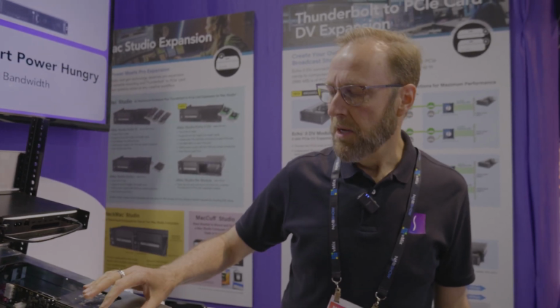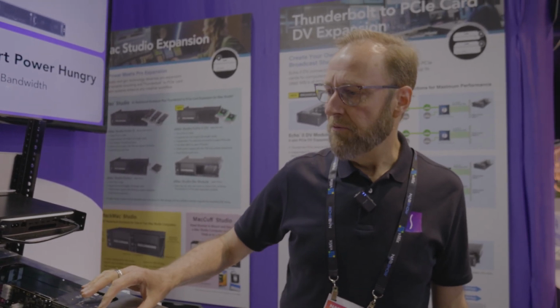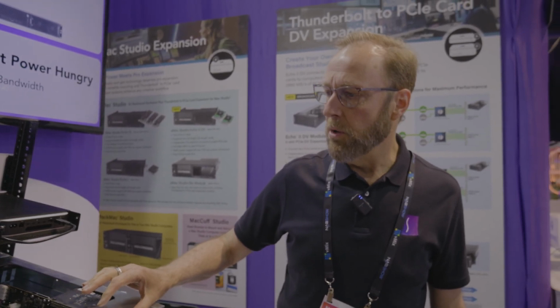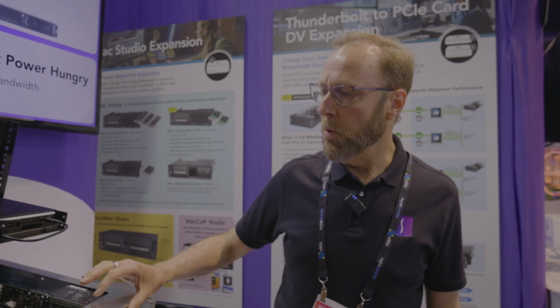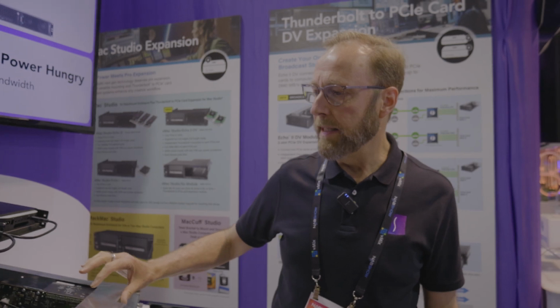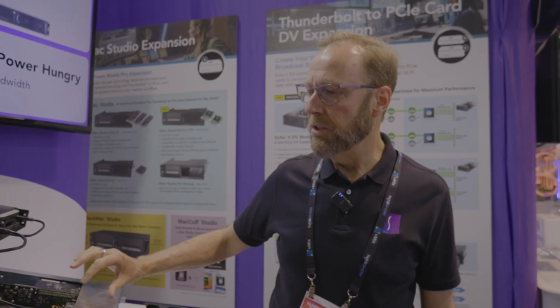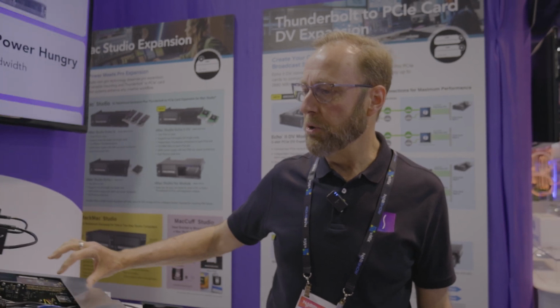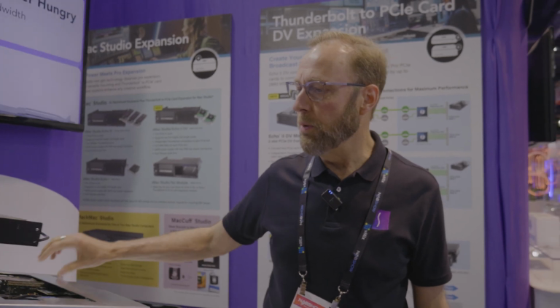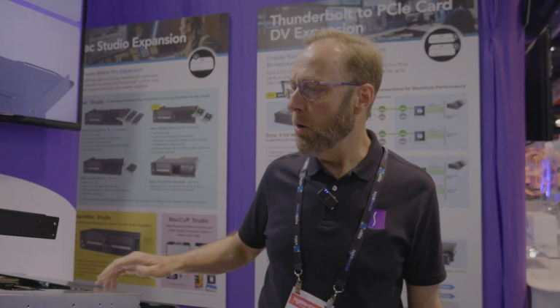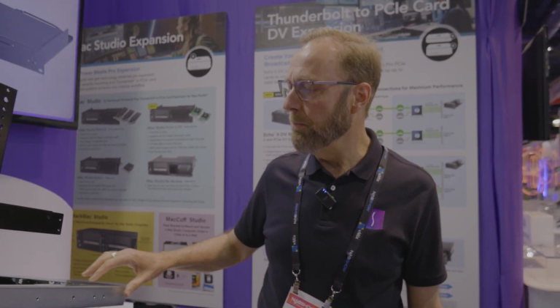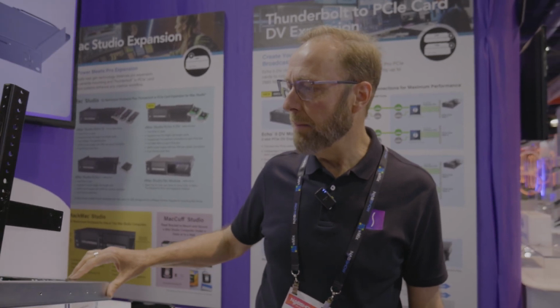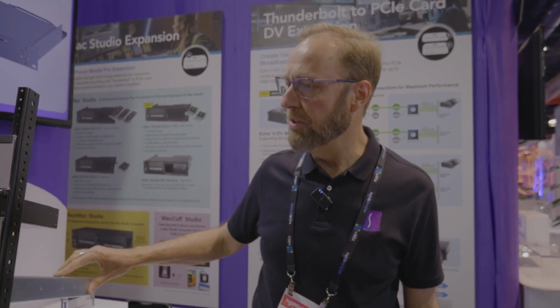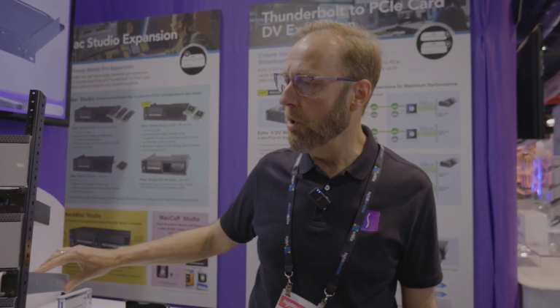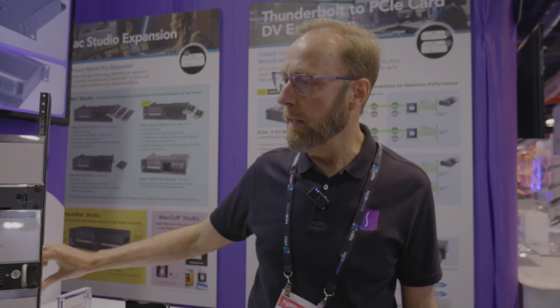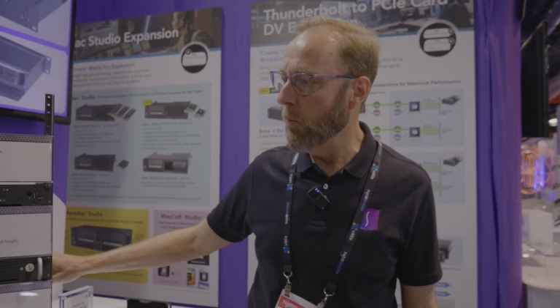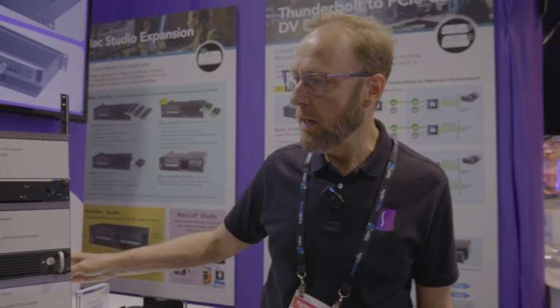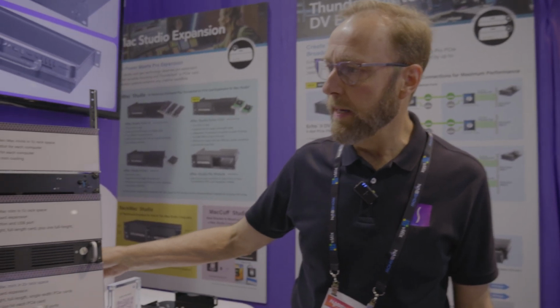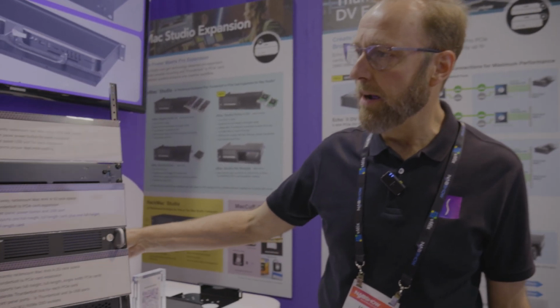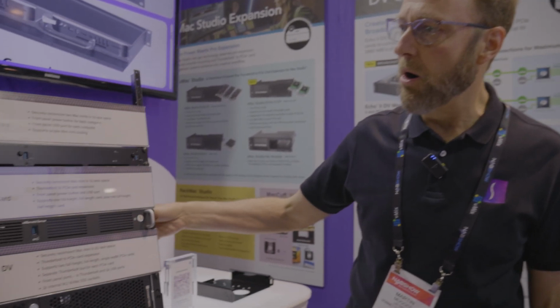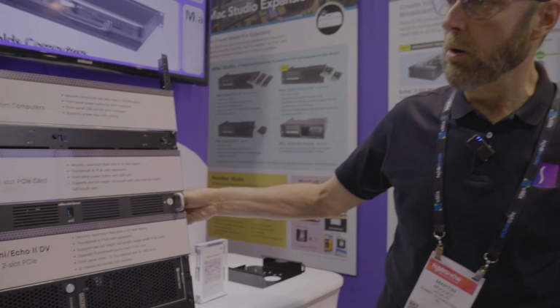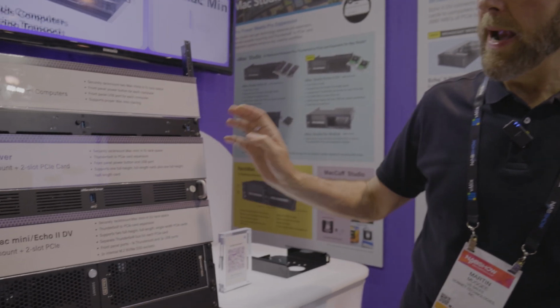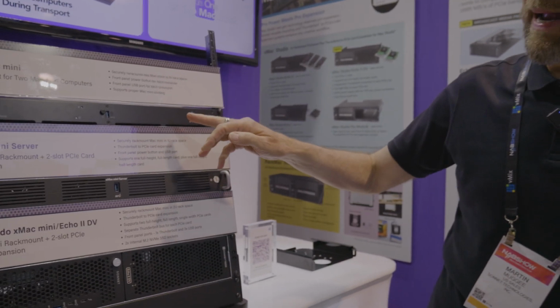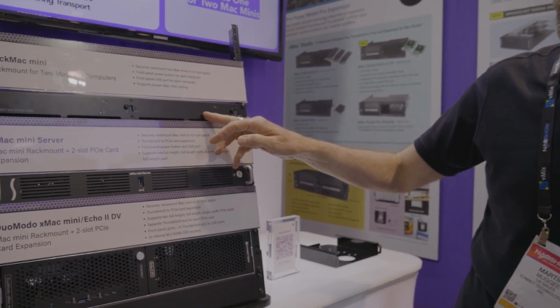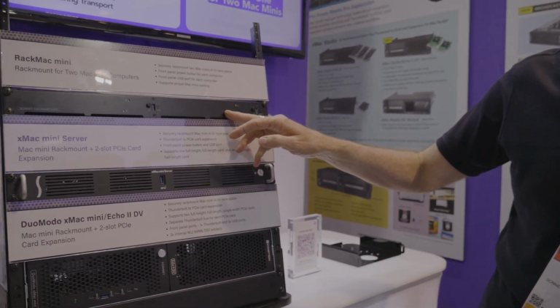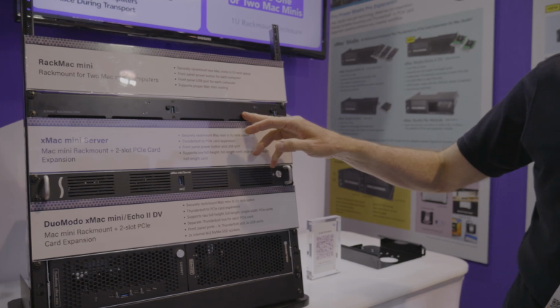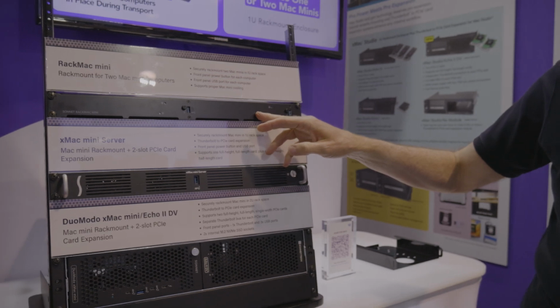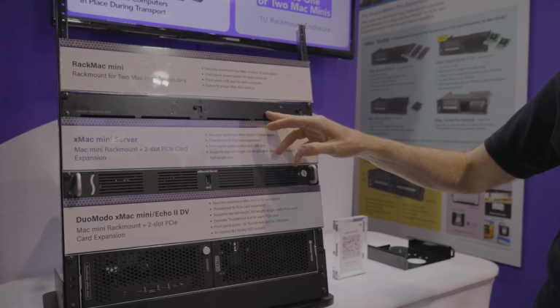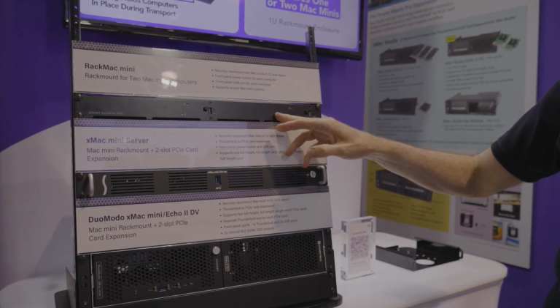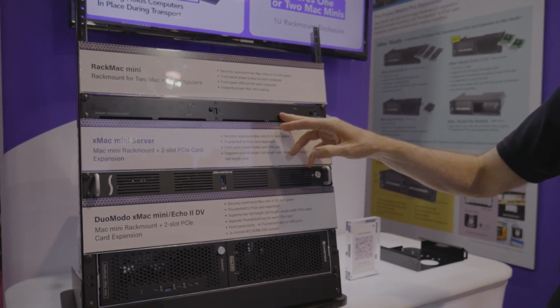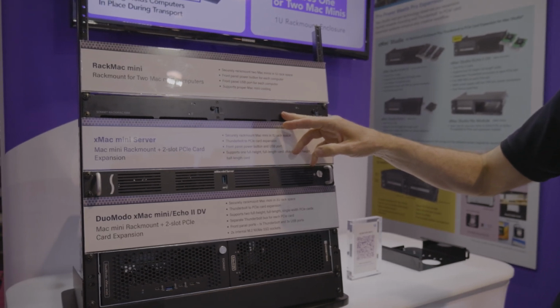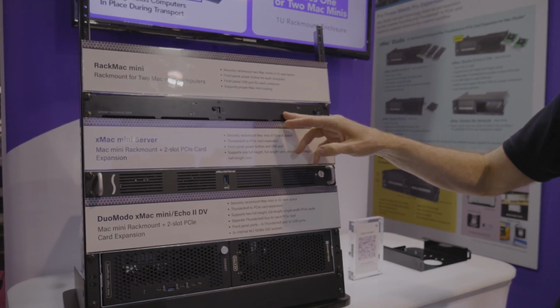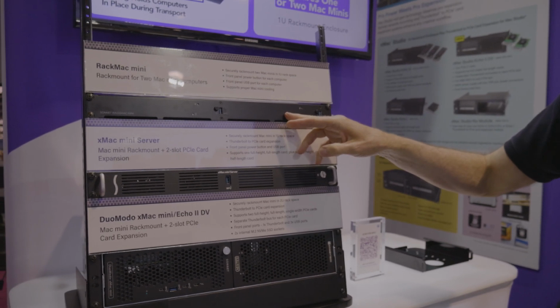For those who only need to hold a Mac Mini securely in a rack, we have our Rack Mac Mini, which holds one or two computers.